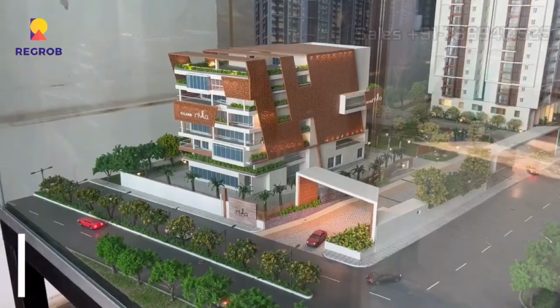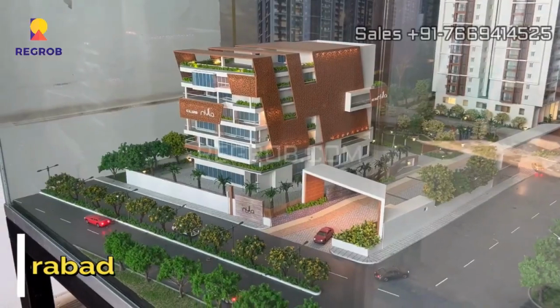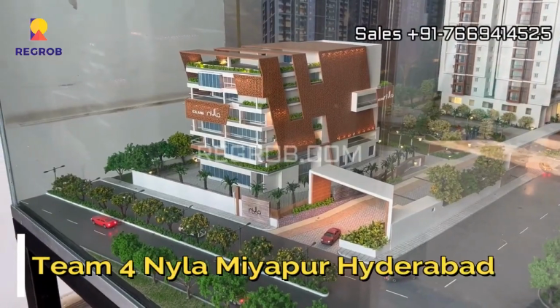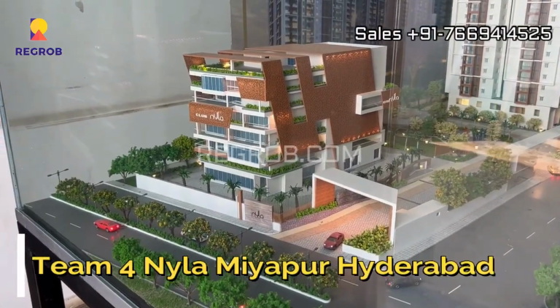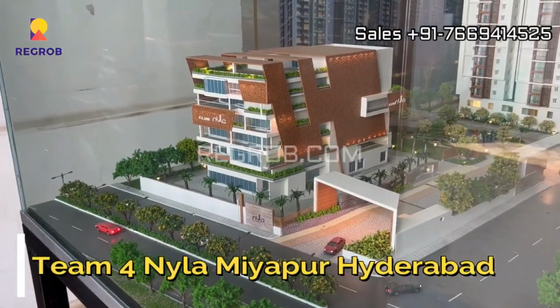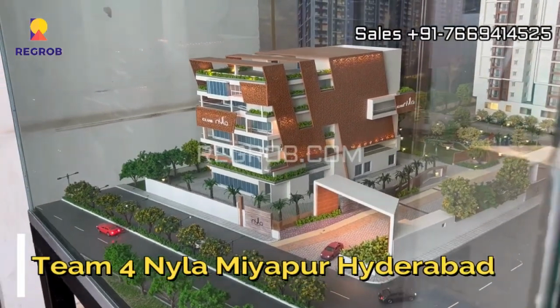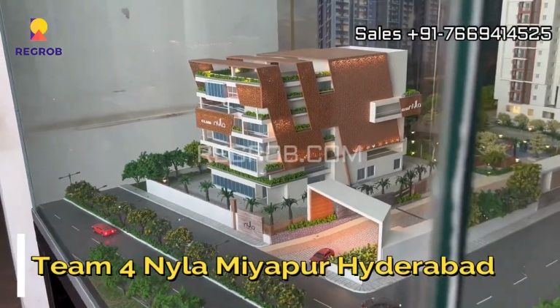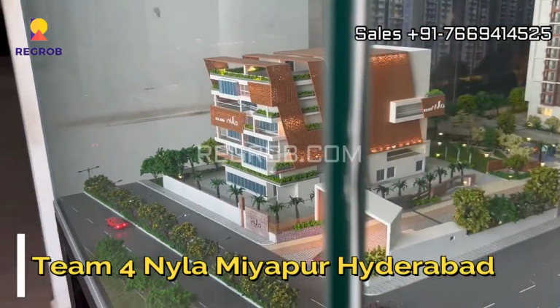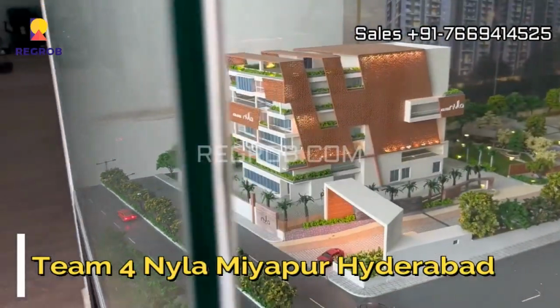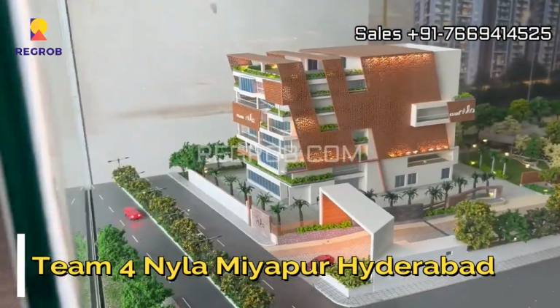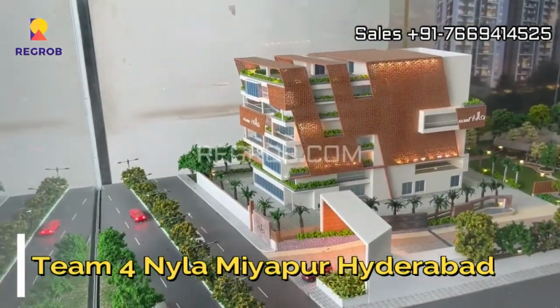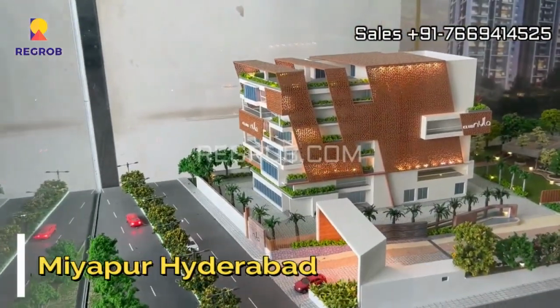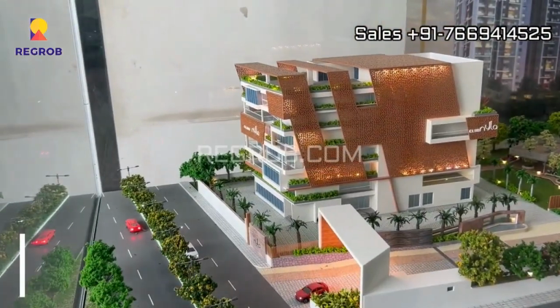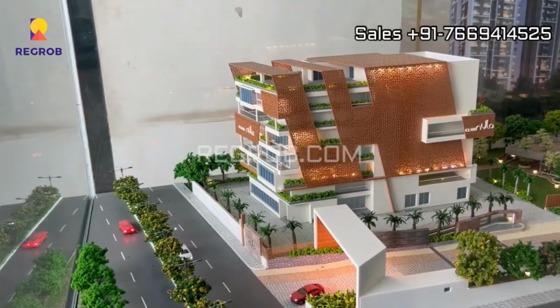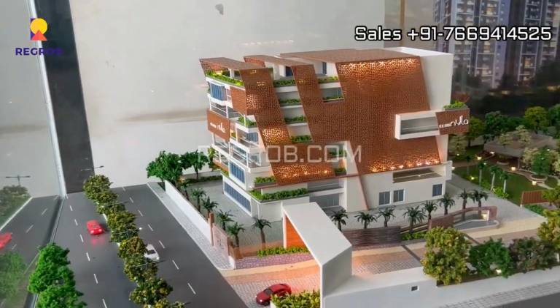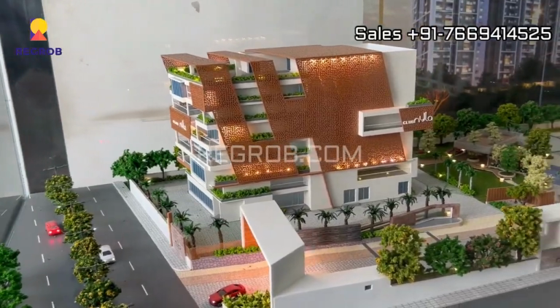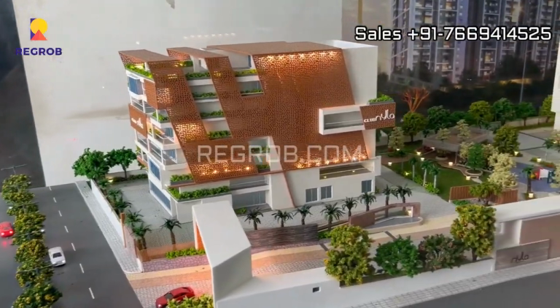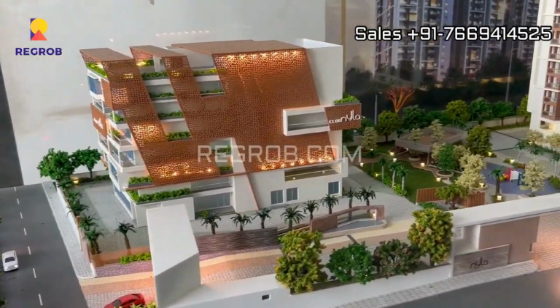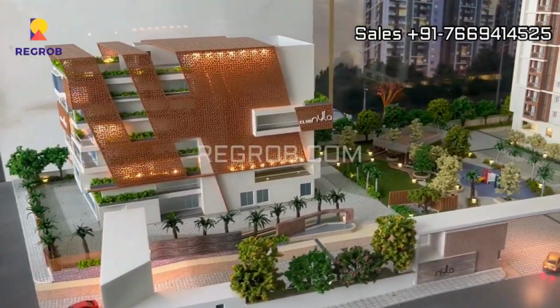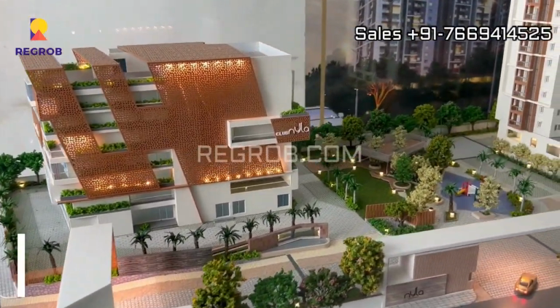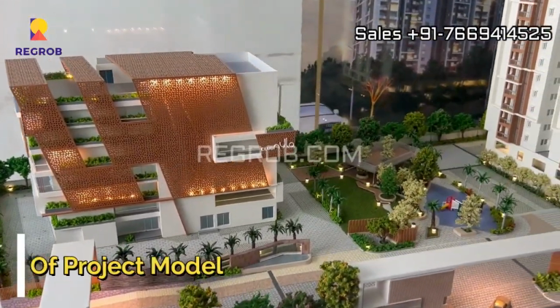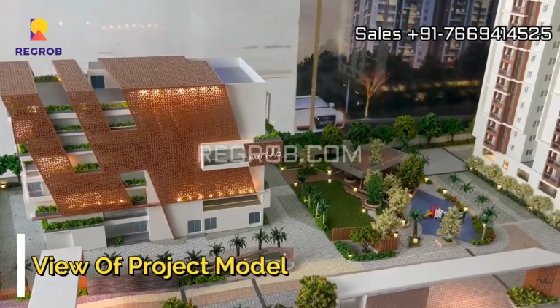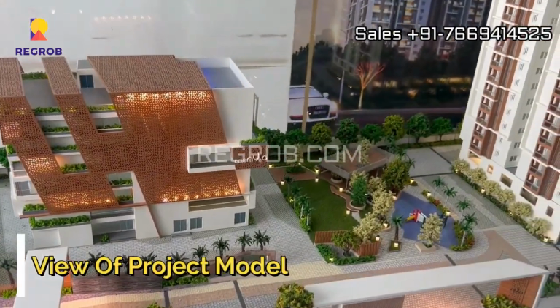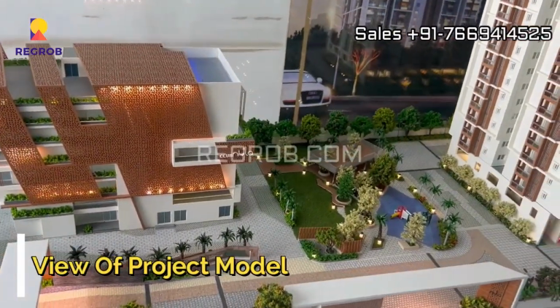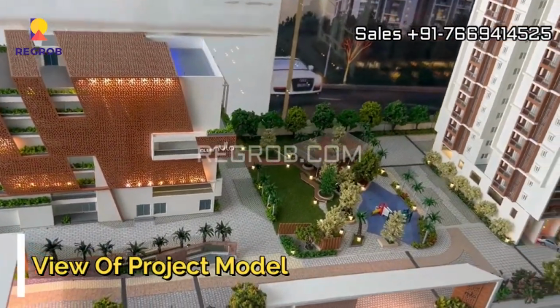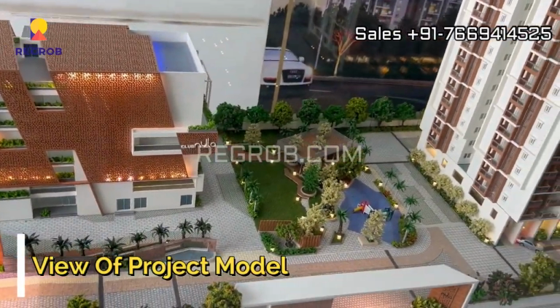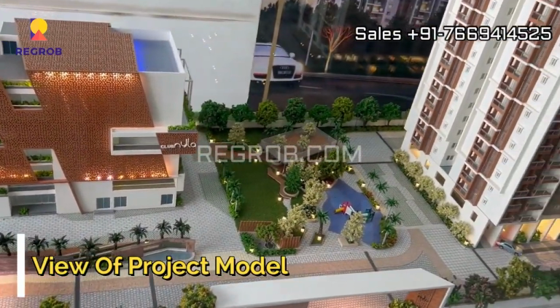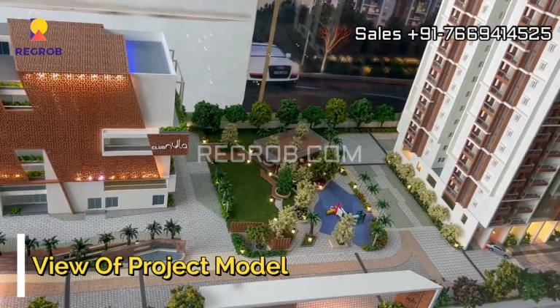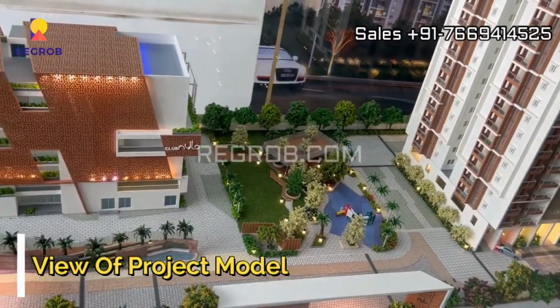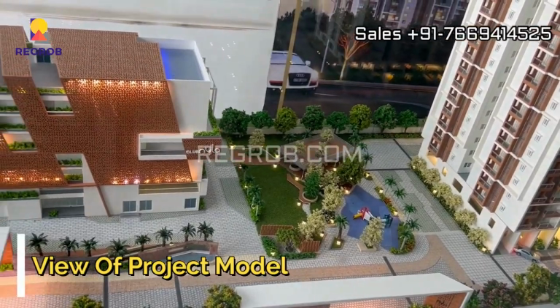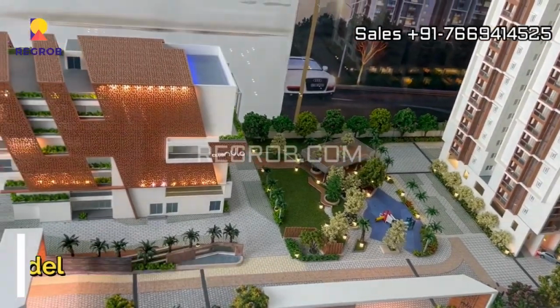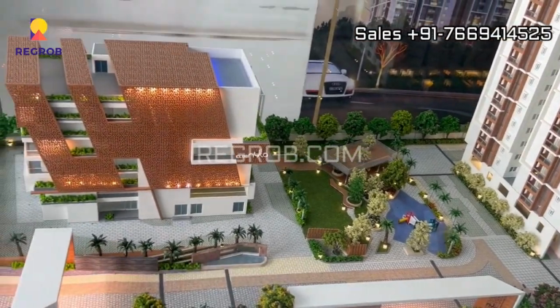Hi viewers, in this video we are visiting Team 4 Nila, a residential project located in Miyapur, Hyderabad. Here you can take a view of the project miniature.